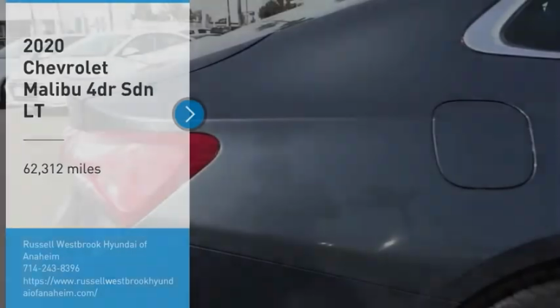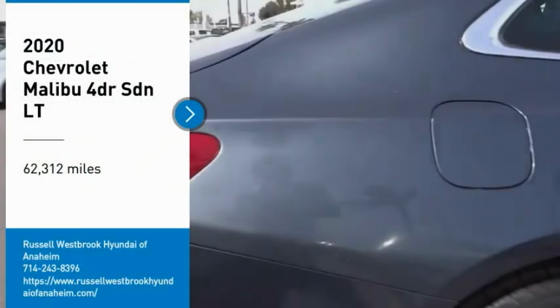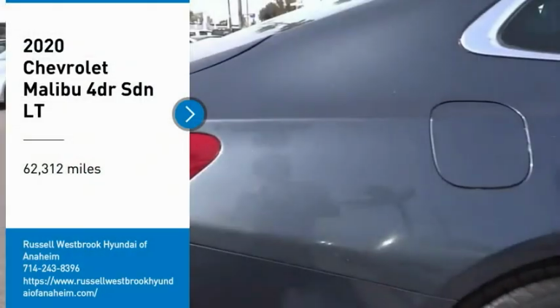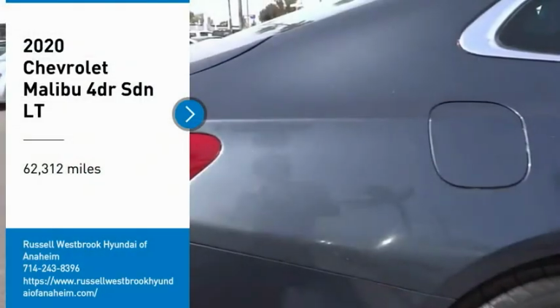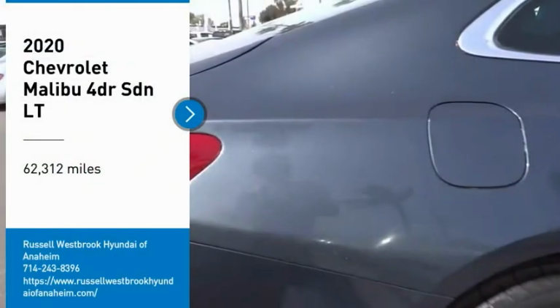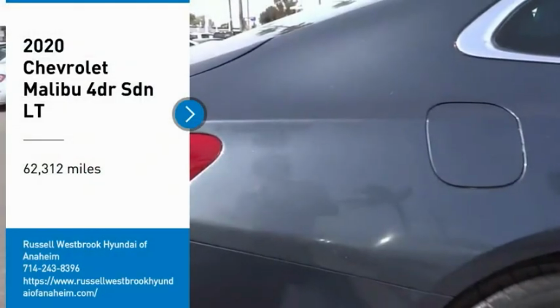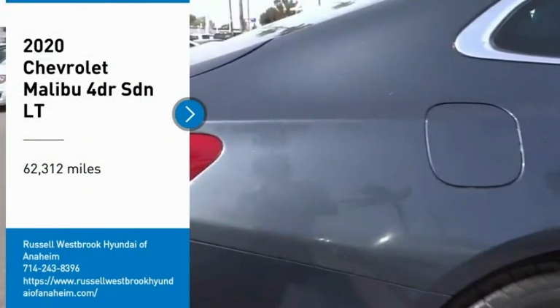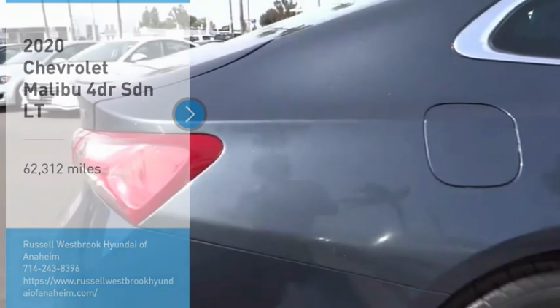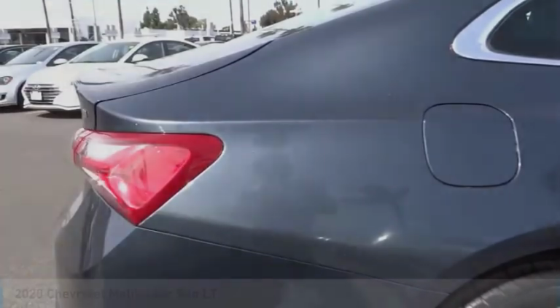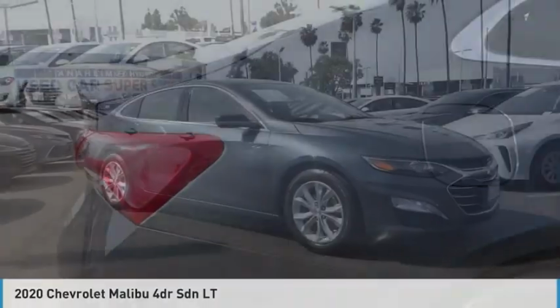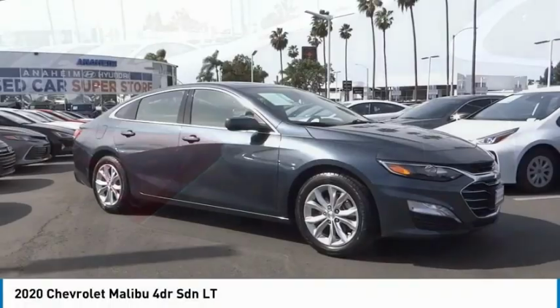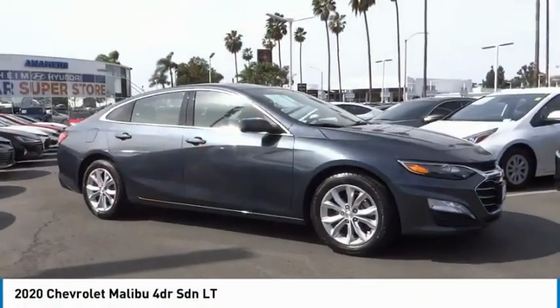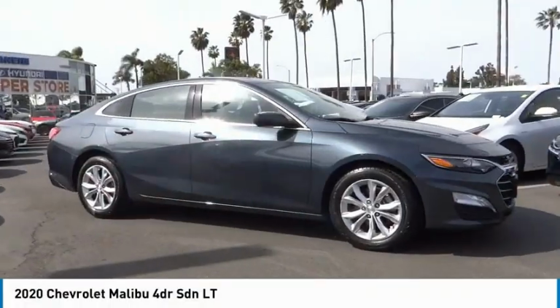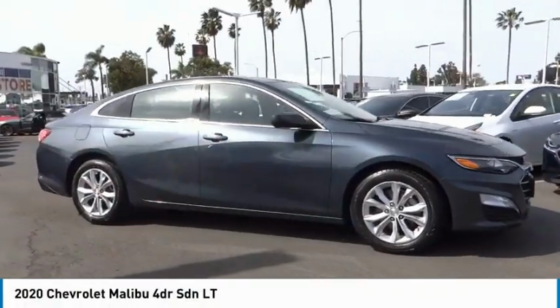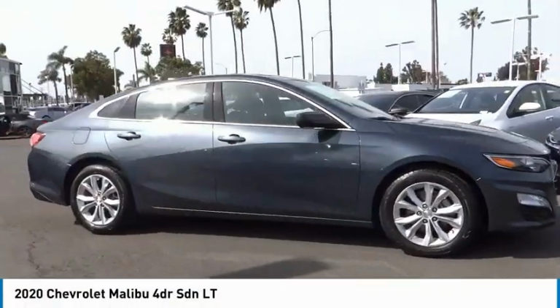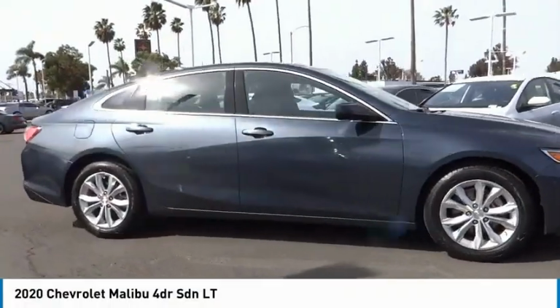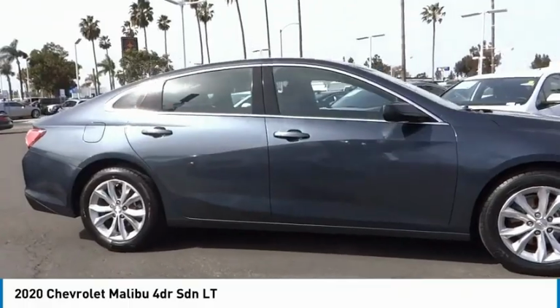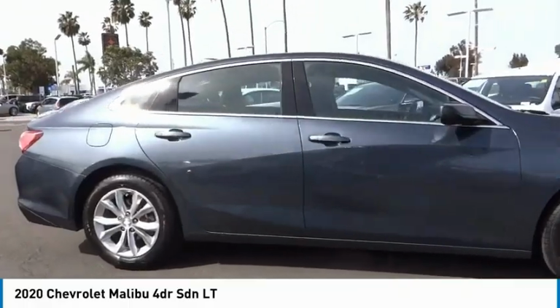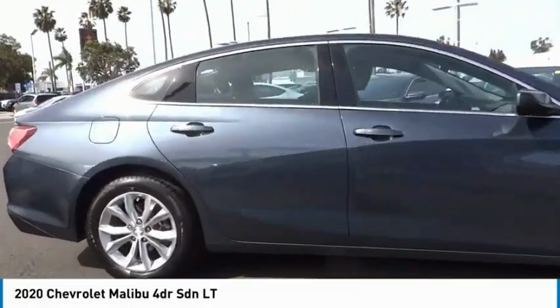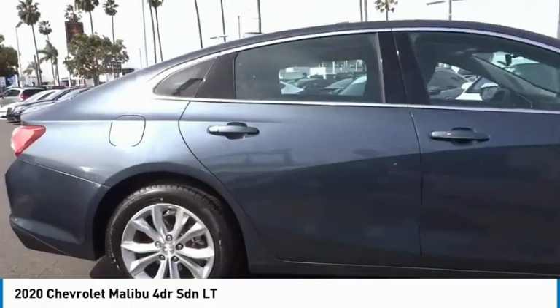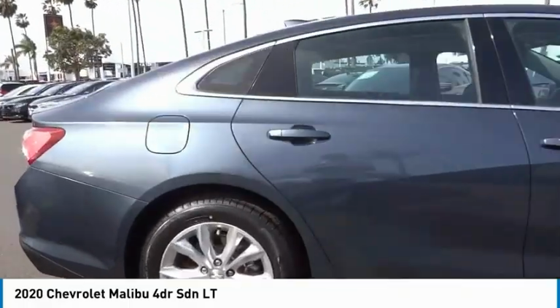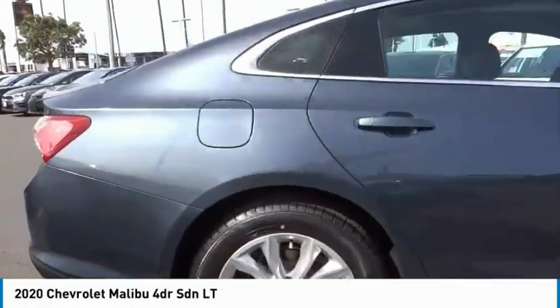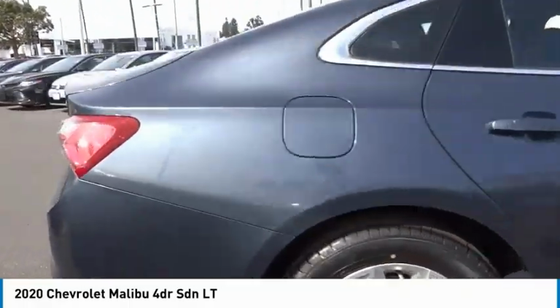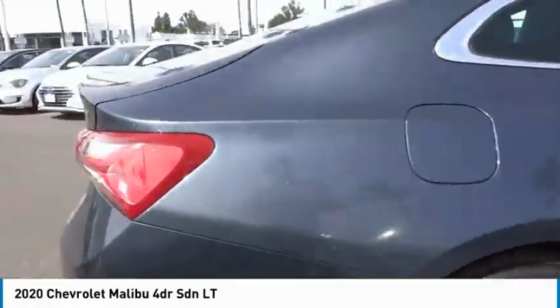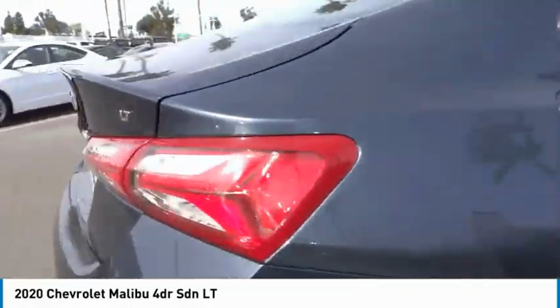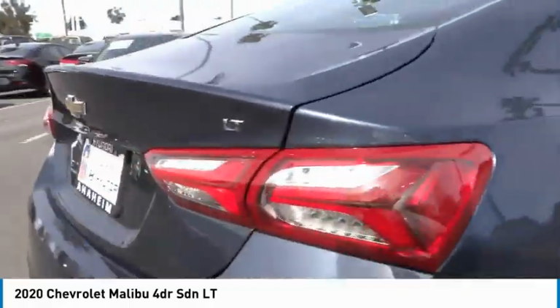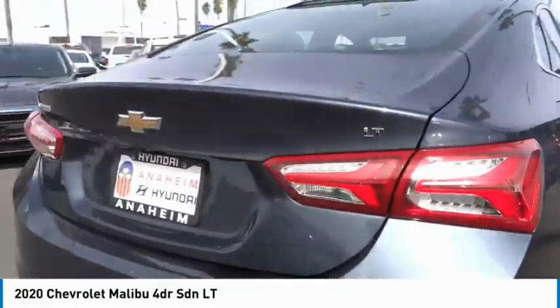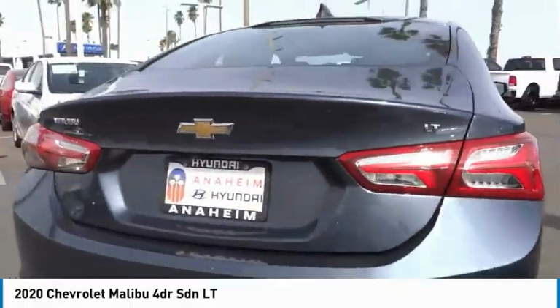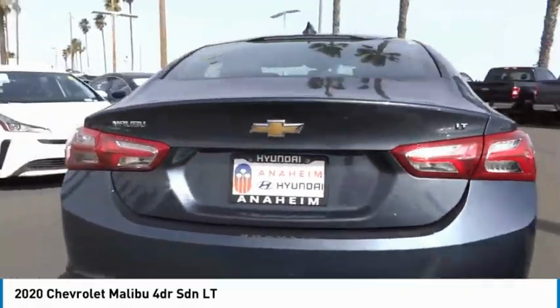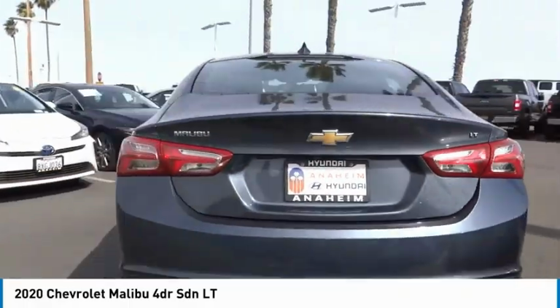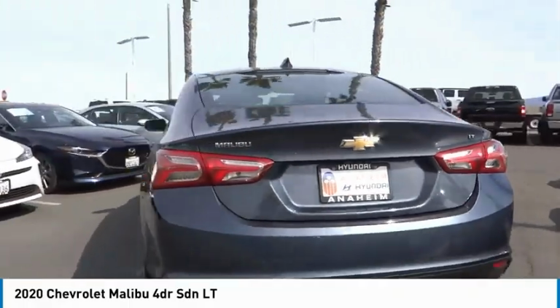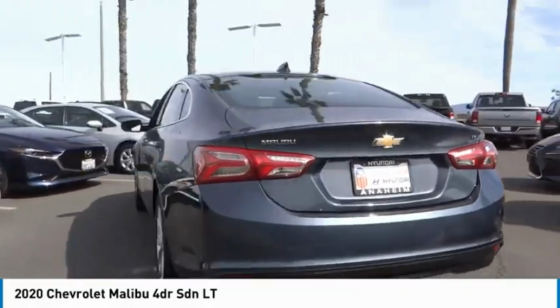Looking for the right vehicle? Check out the 2020 Malibu. A combination of performance and fuel economy, the Malibu is a great commuting car.